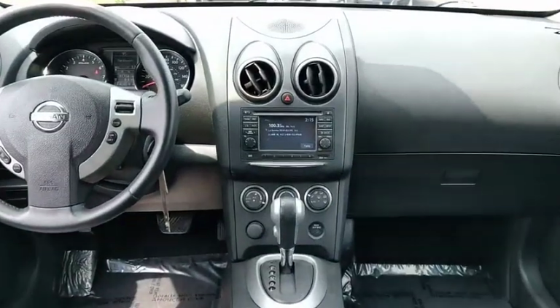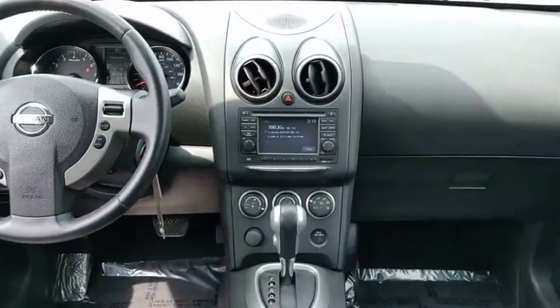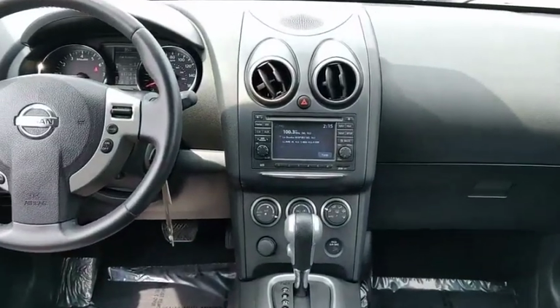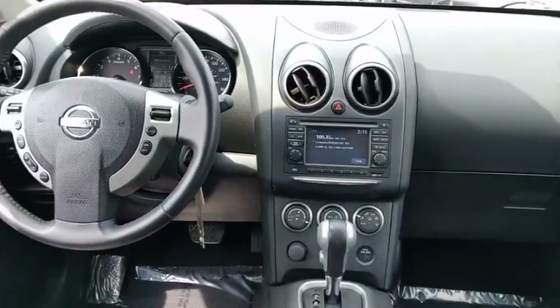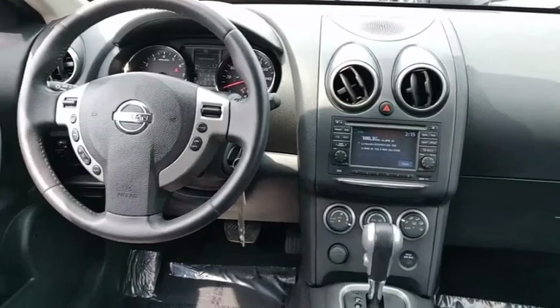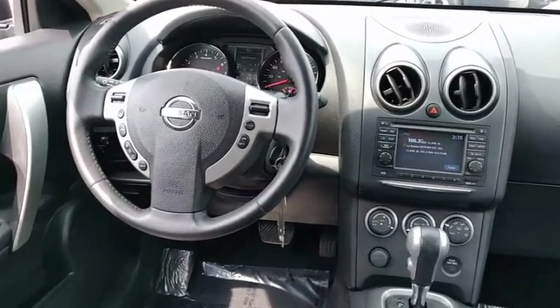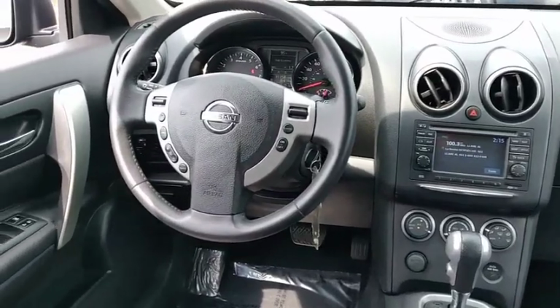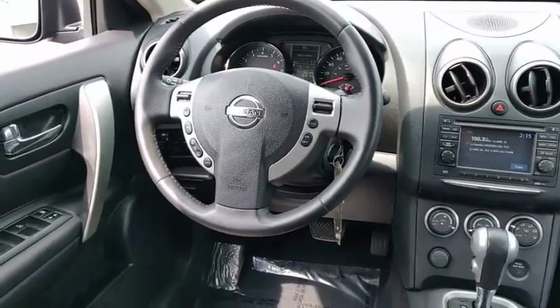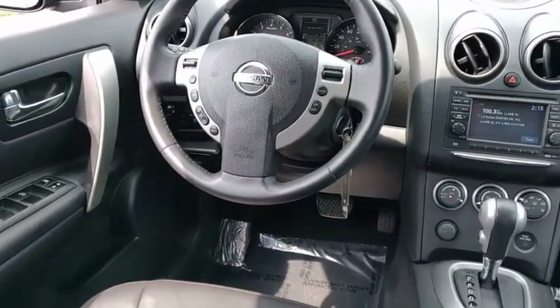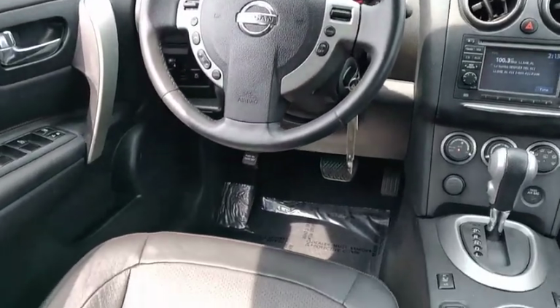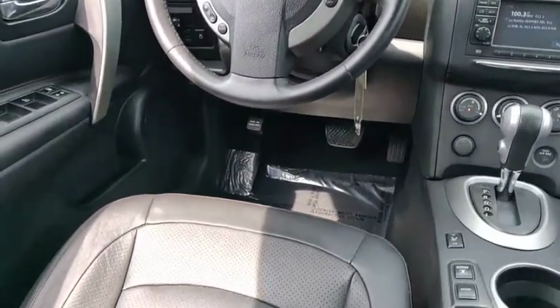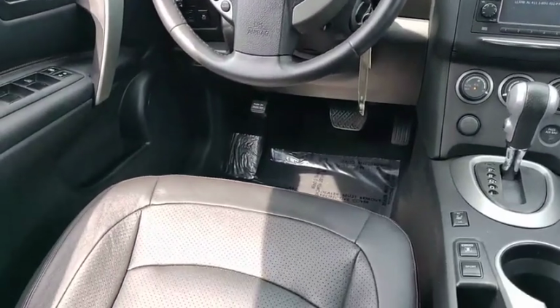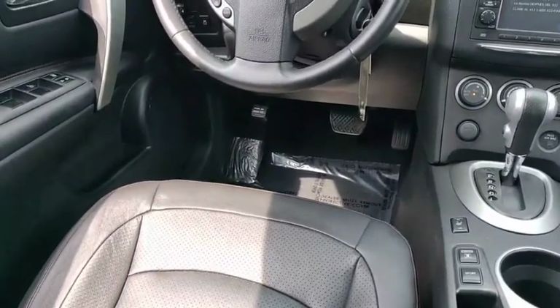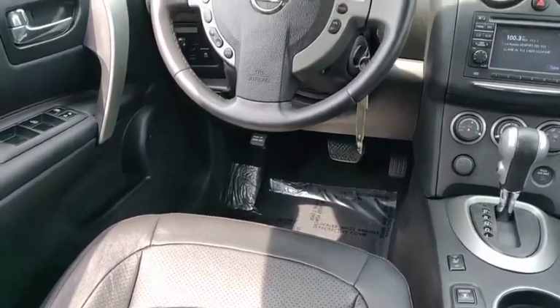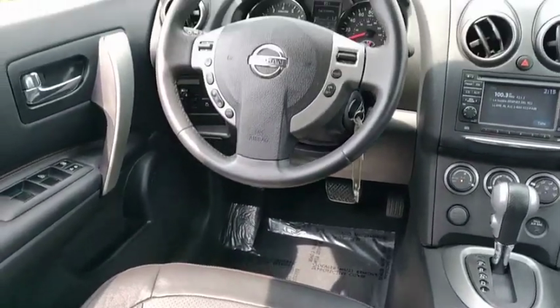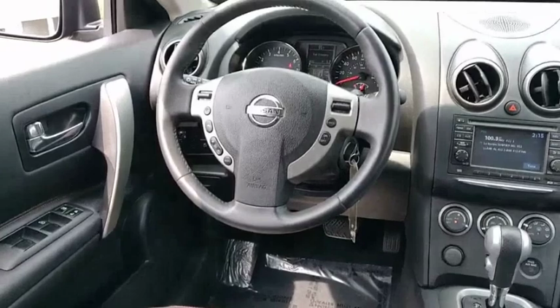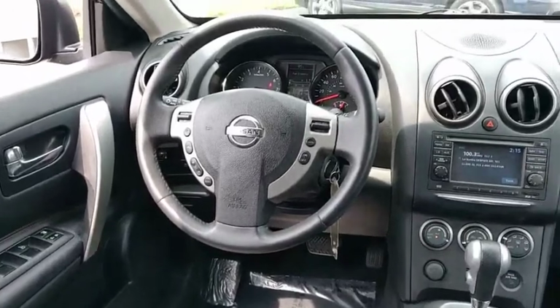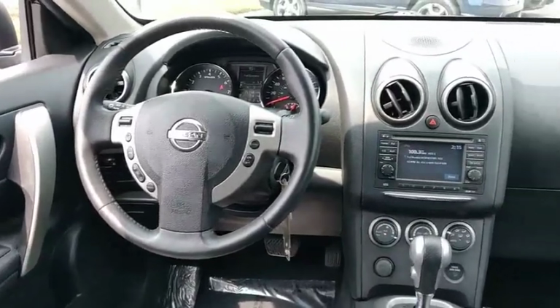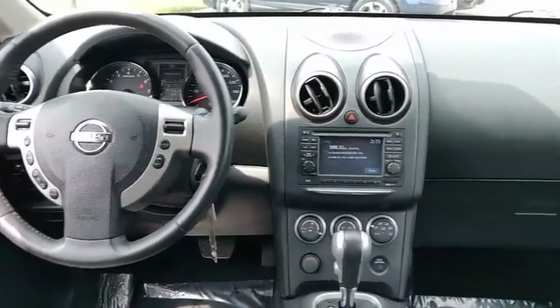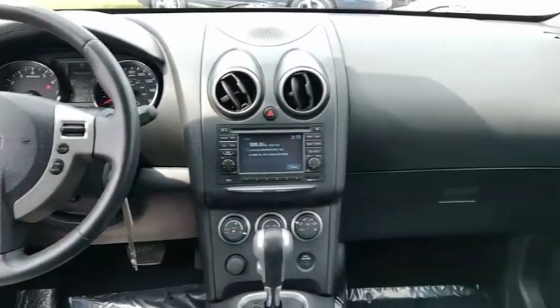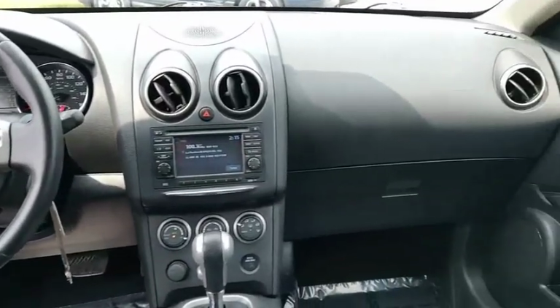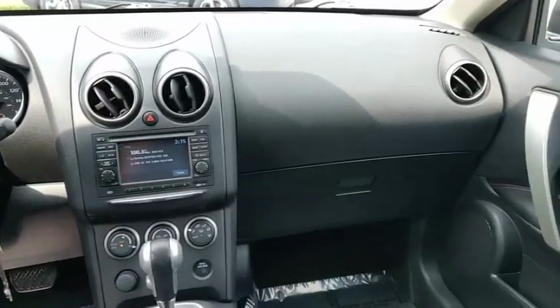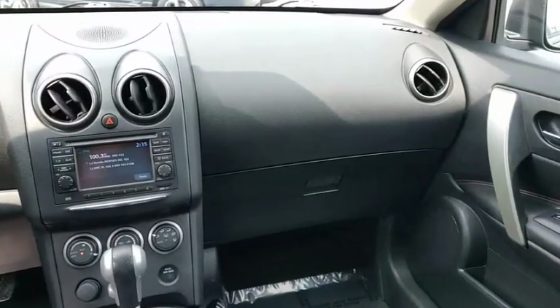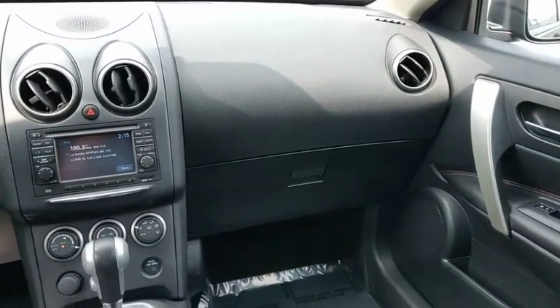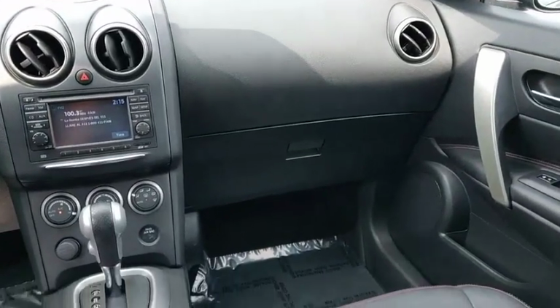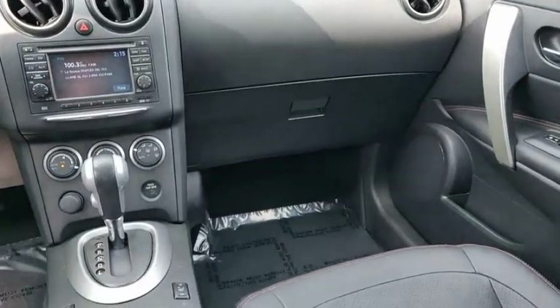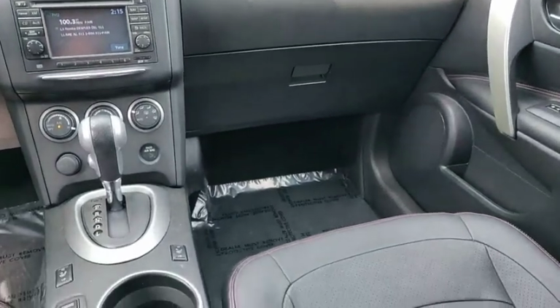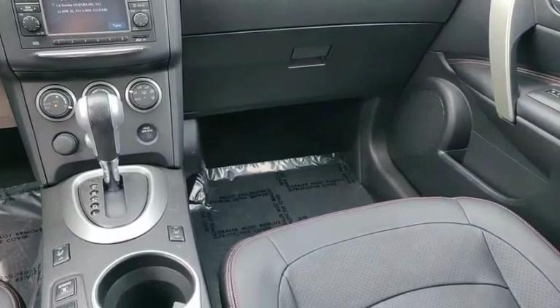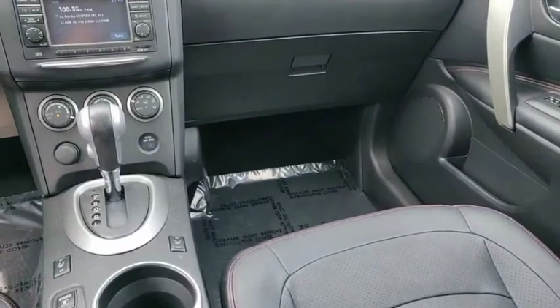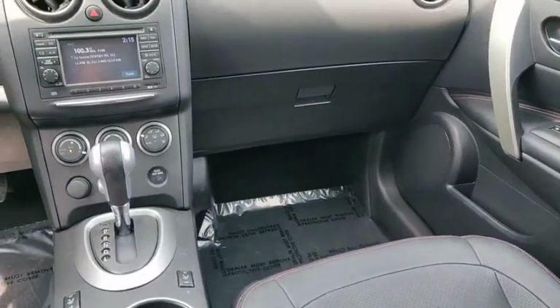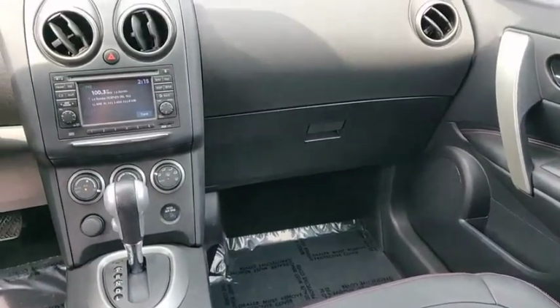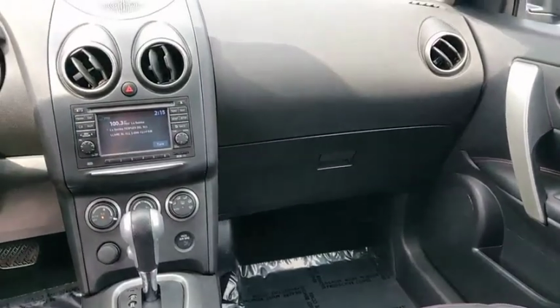Here are some of this vehicle's great options: electronic stability control, heated mirrors, all-wheel drive, aluminum wheels, rear spoiler, brake assist, traction control, stability control, engine immobilizer, remote keyless entry.